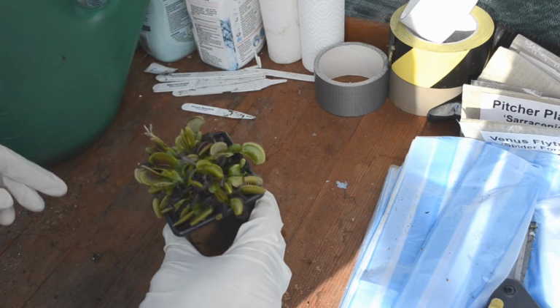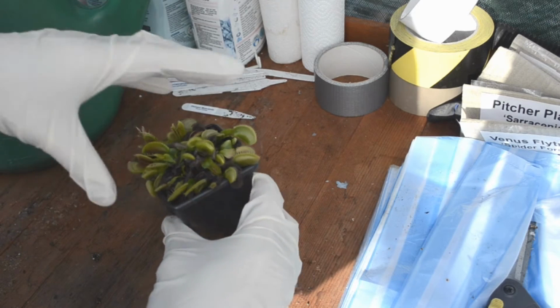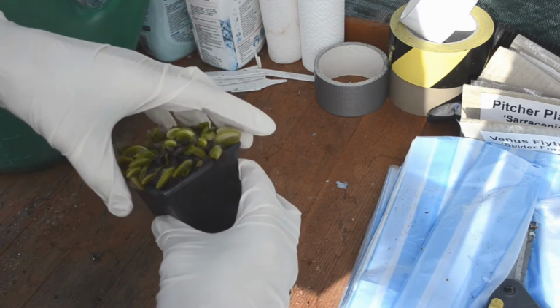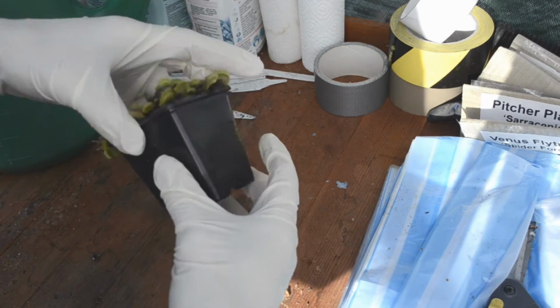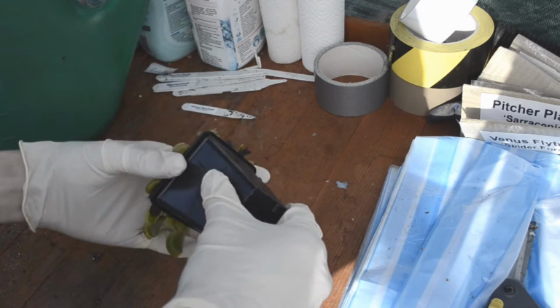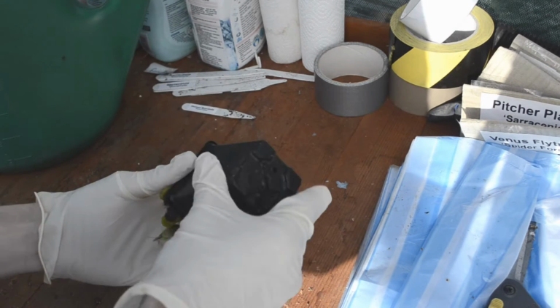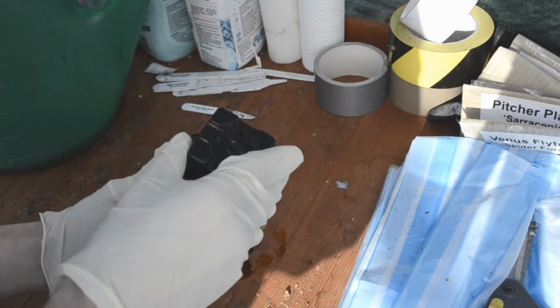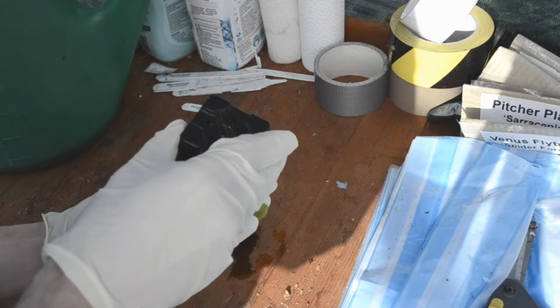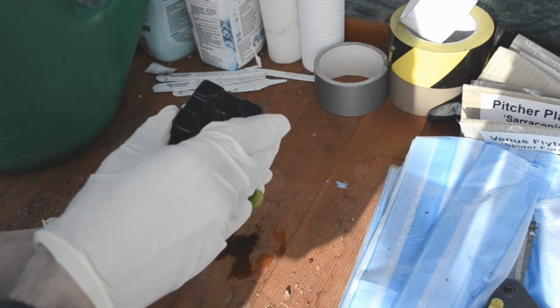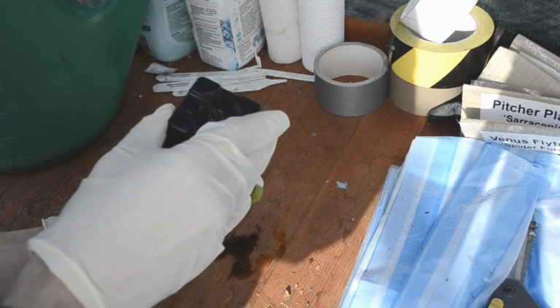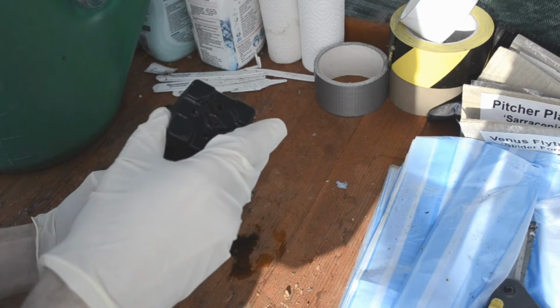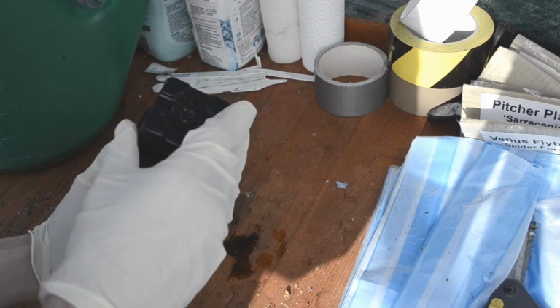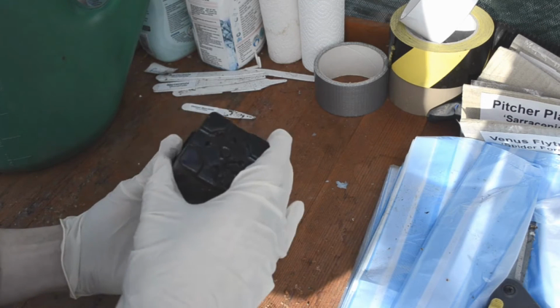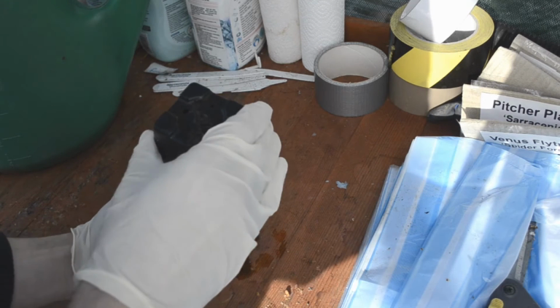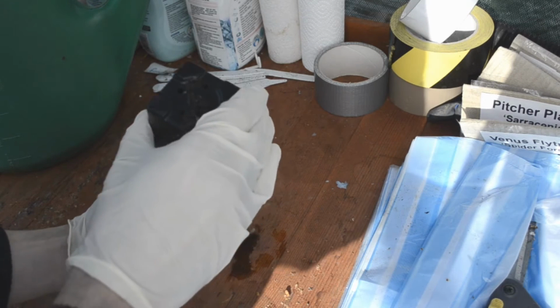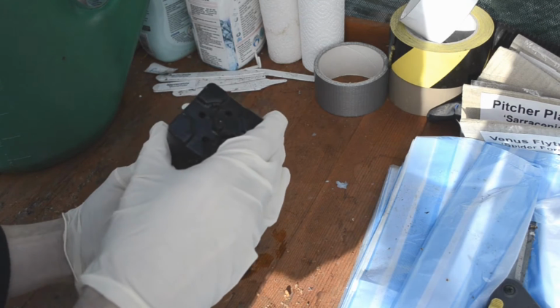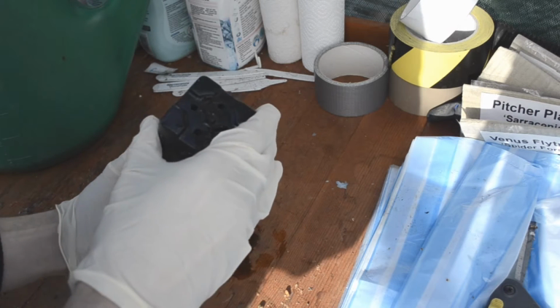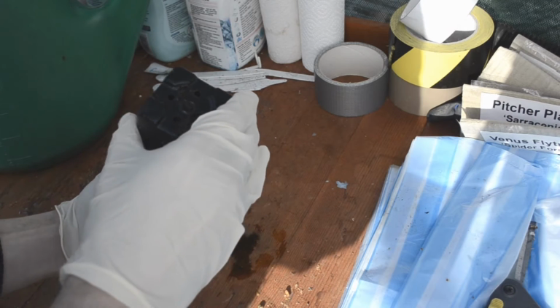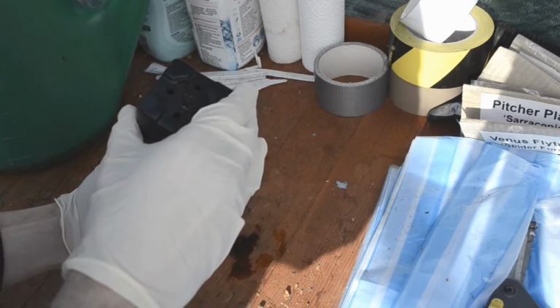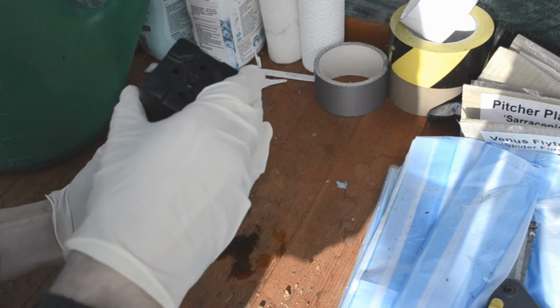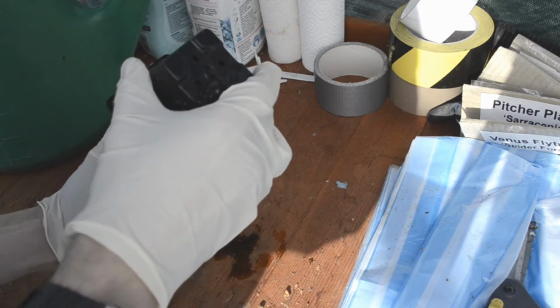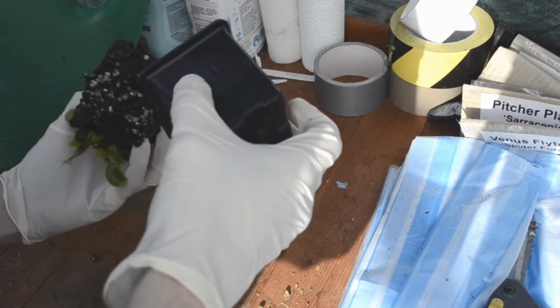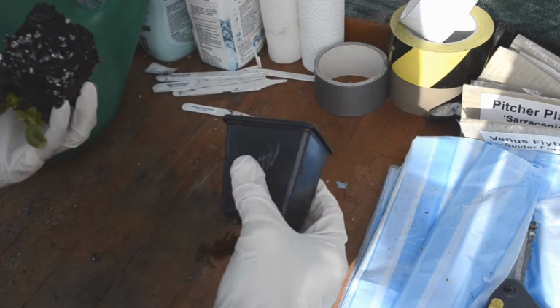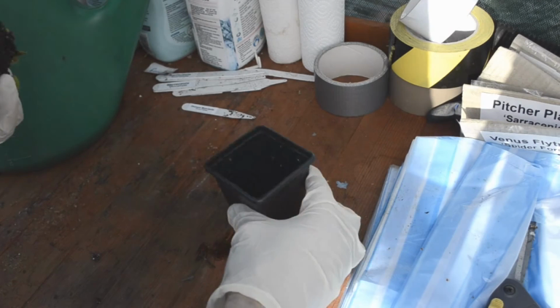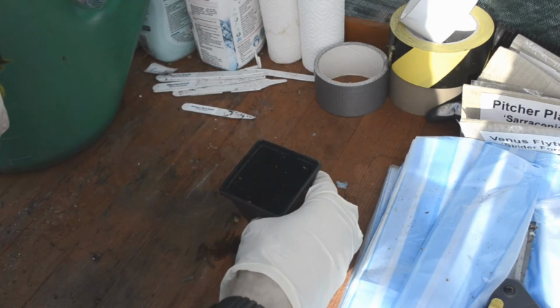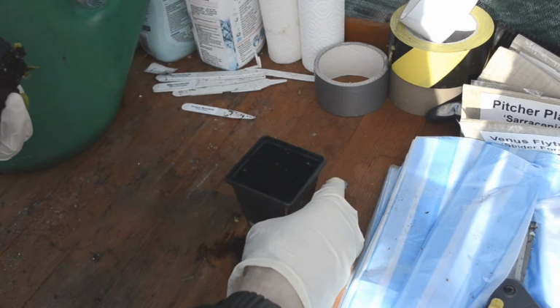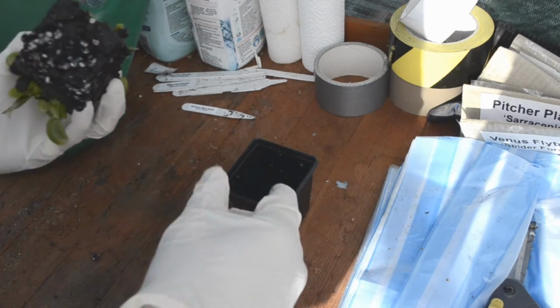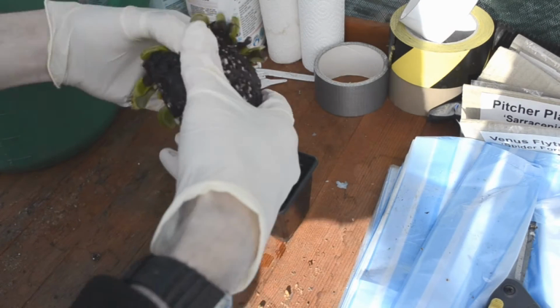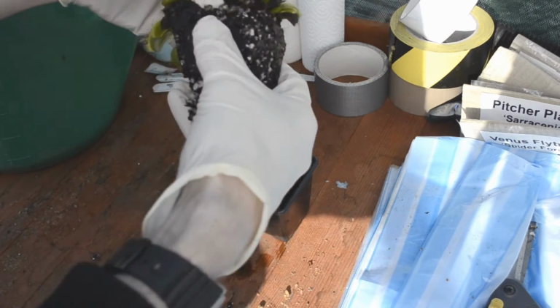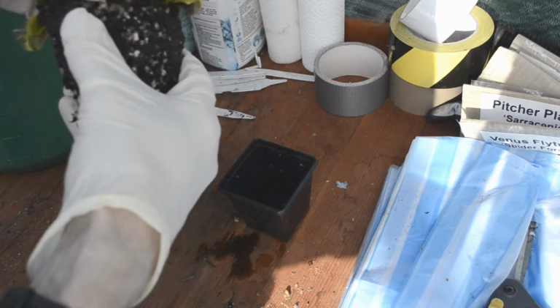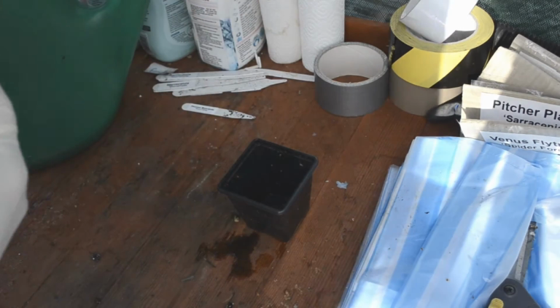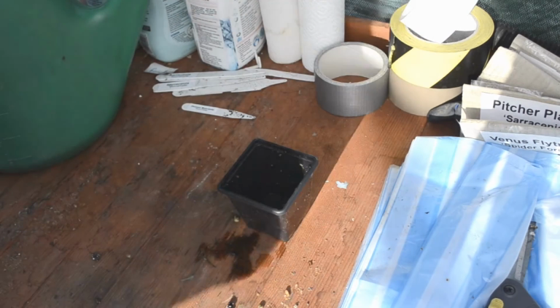I'm going to tip the flytraps out of the pots and give them a little shake — not too rough though. Don't worry about accidentally closing any of the traps; it's damn near impossible to repot this plant without closing any of the traps.